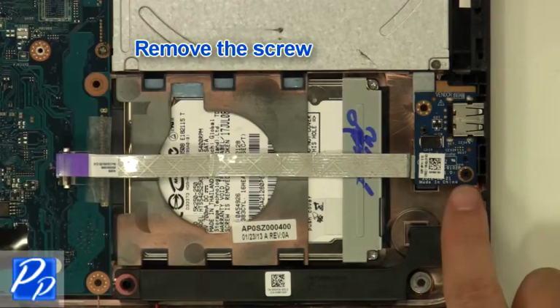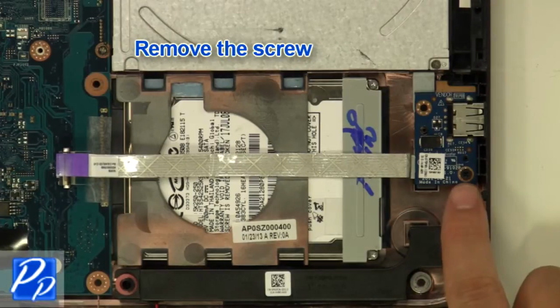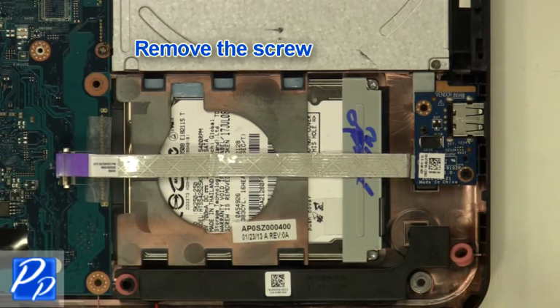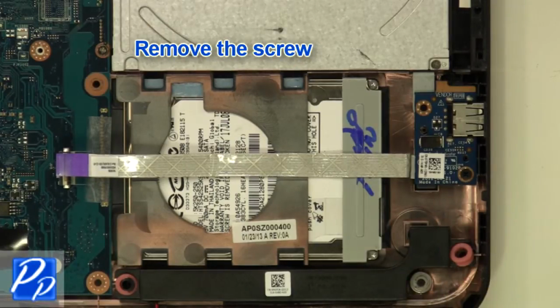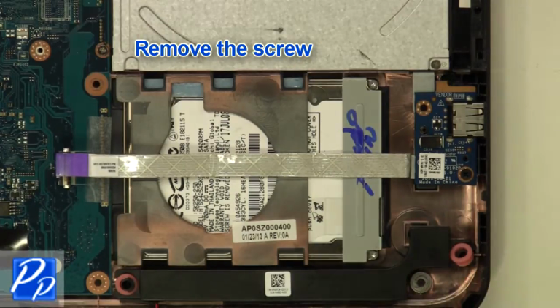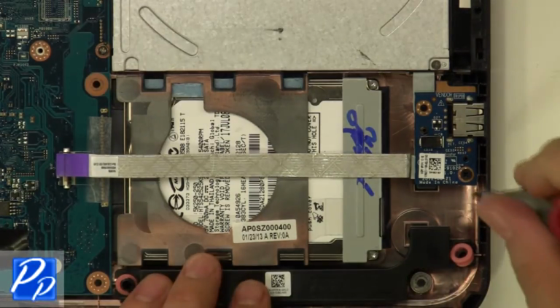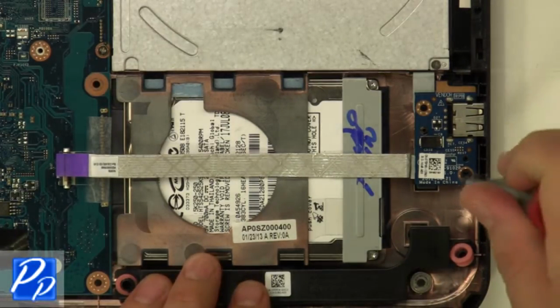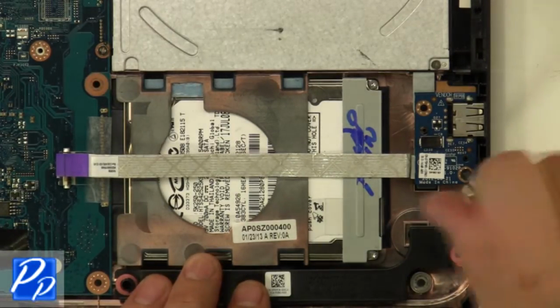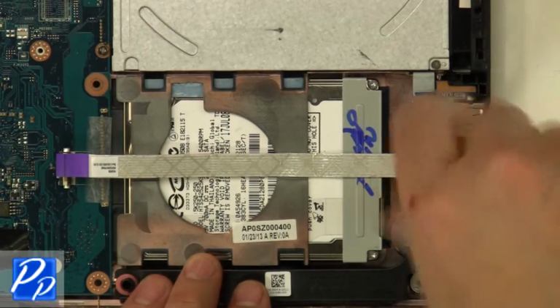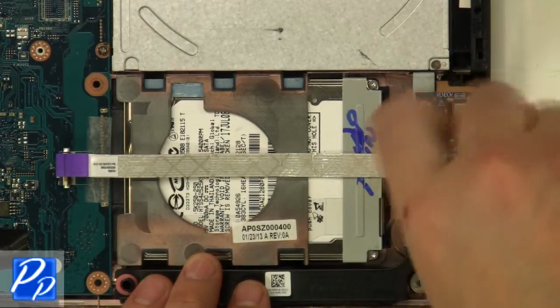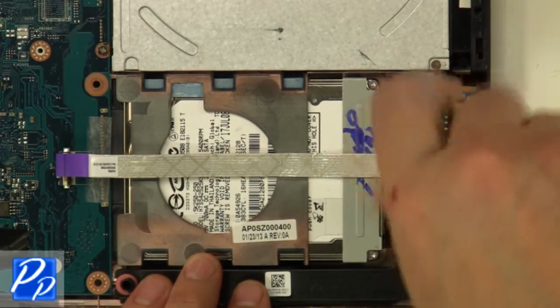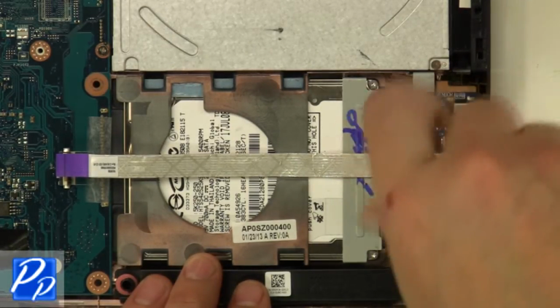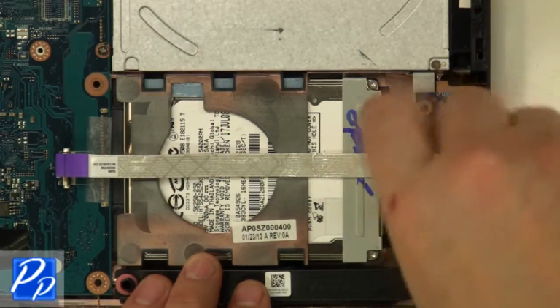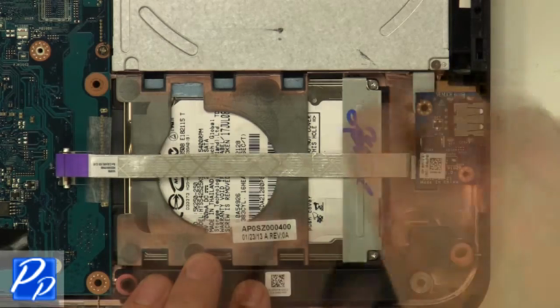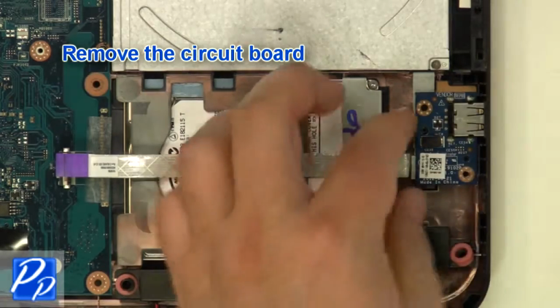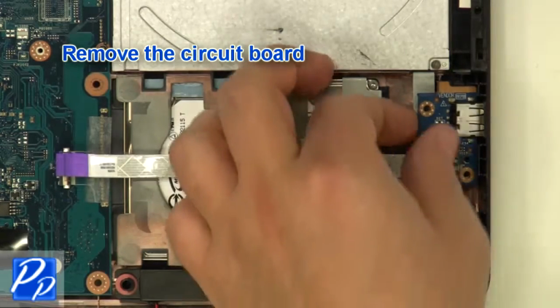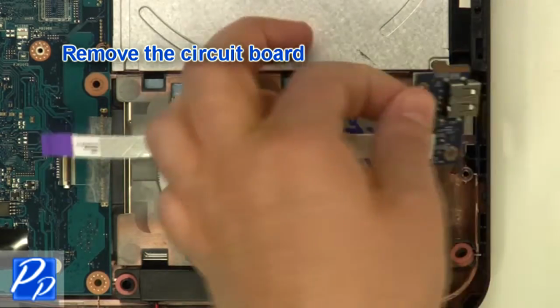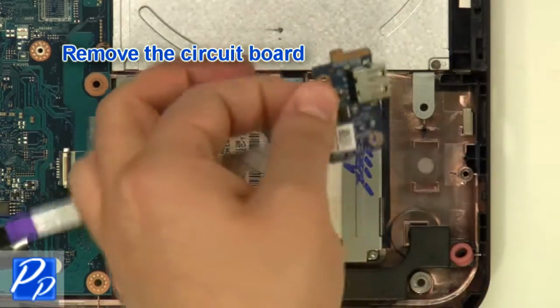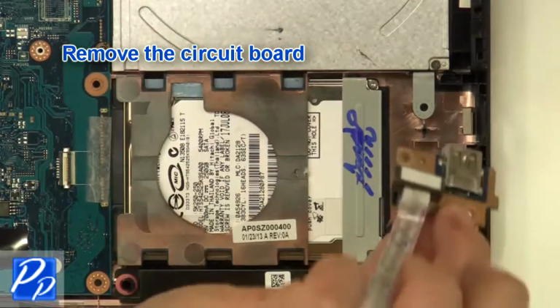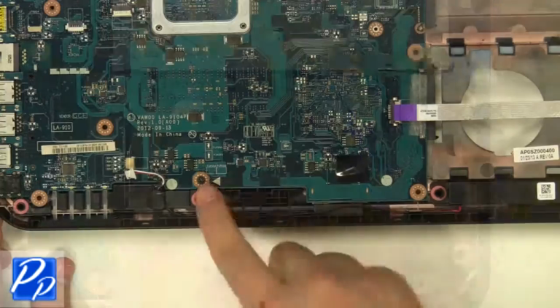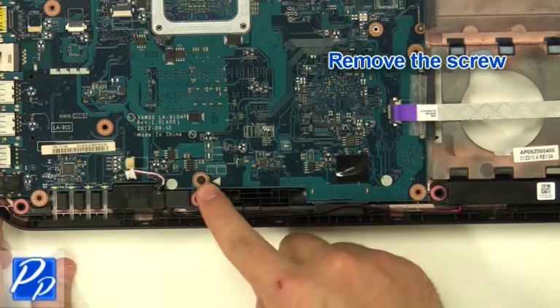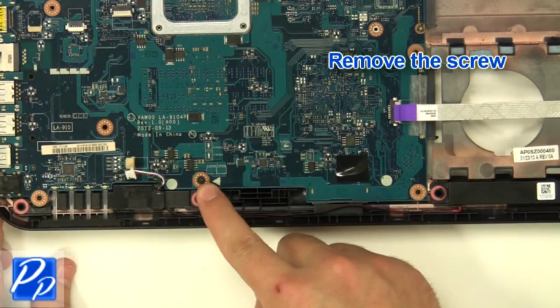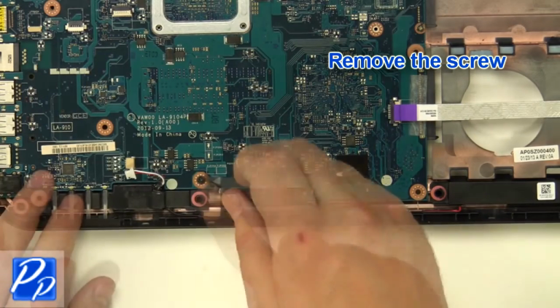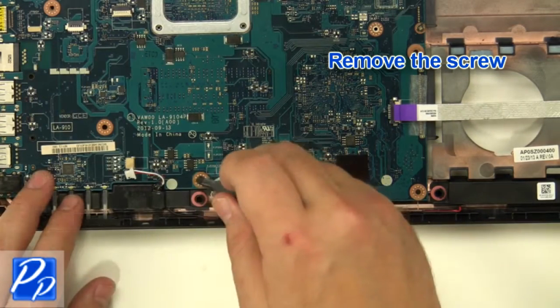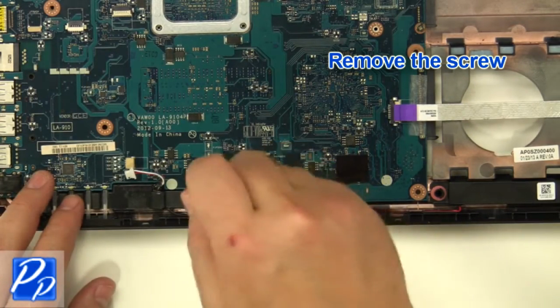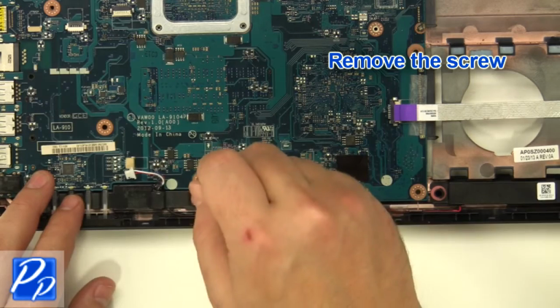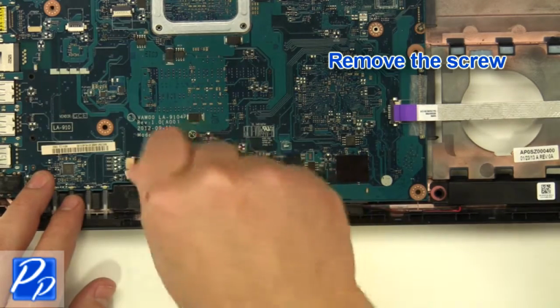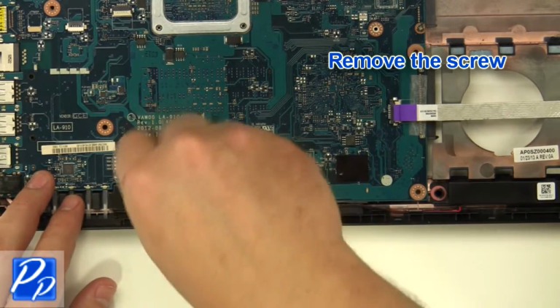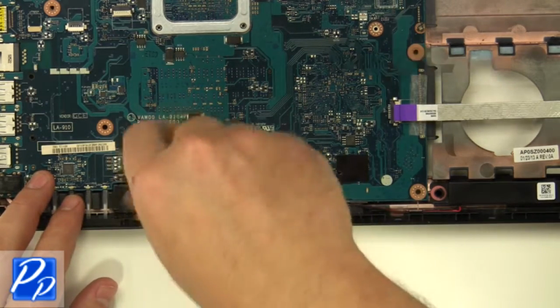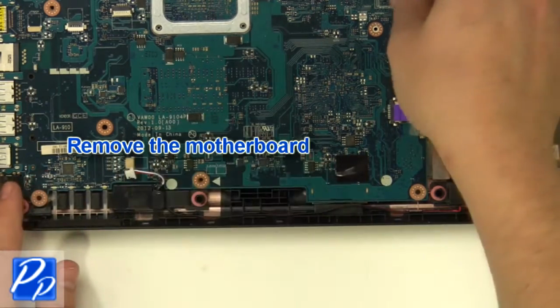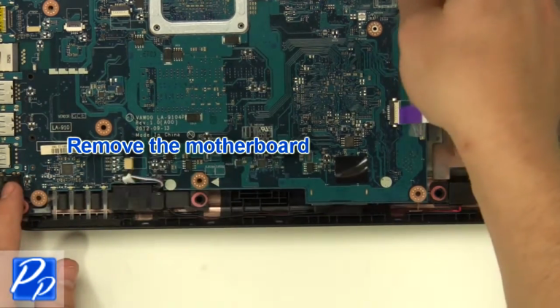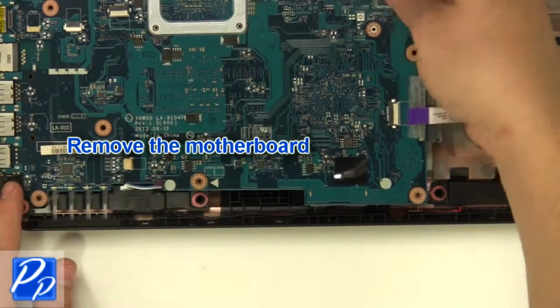Remove the screw and remove the circuit board. Remove the screw and remove the motherboard.